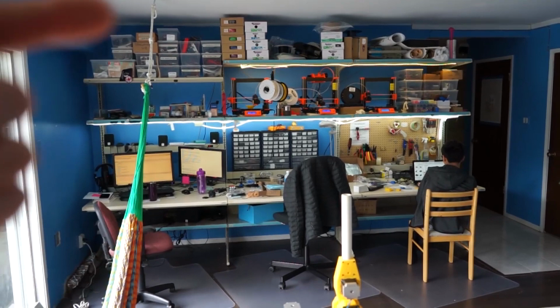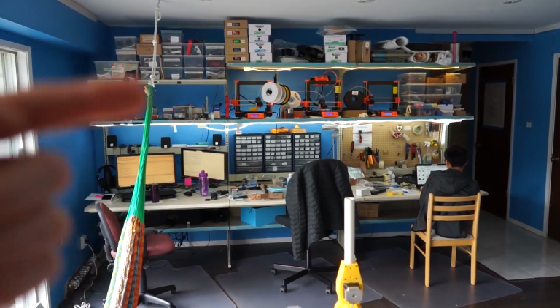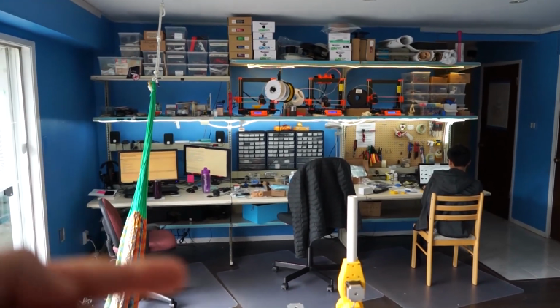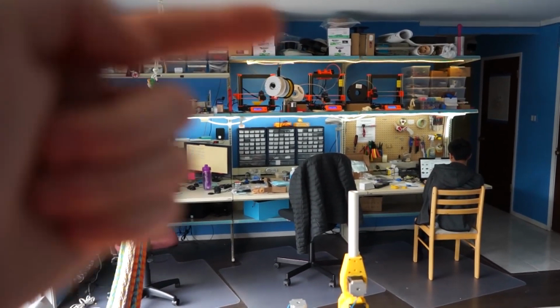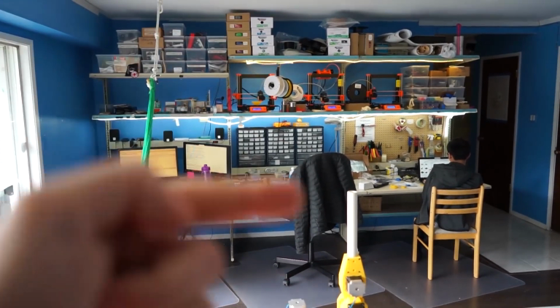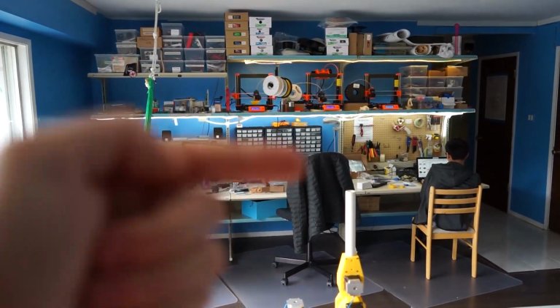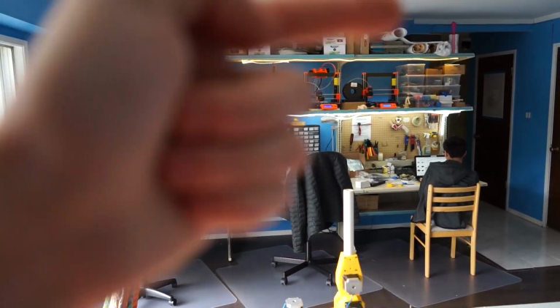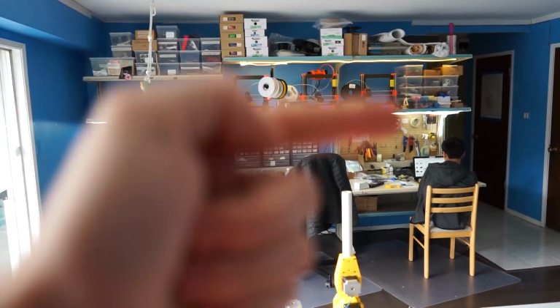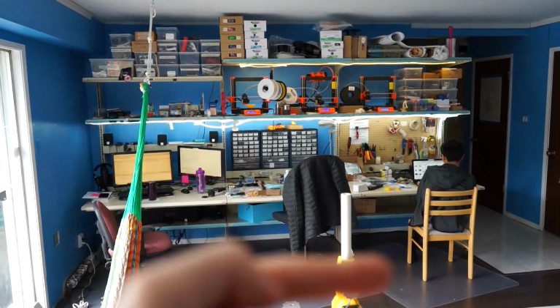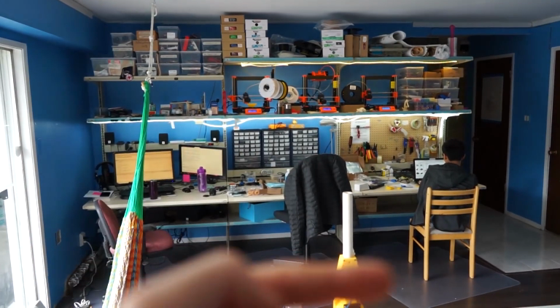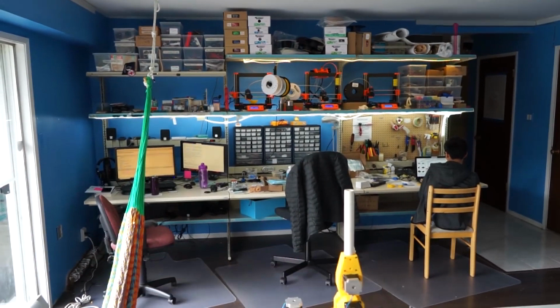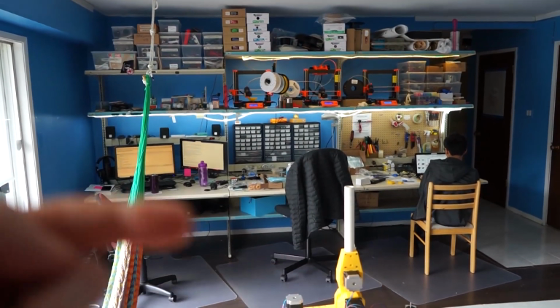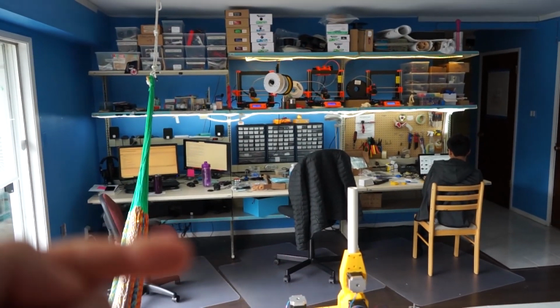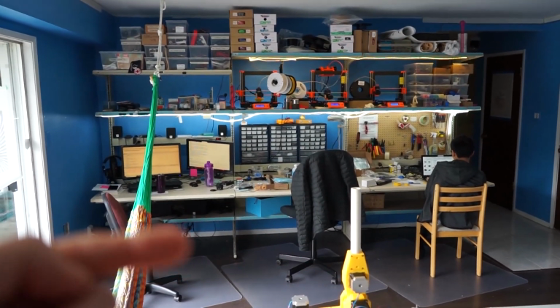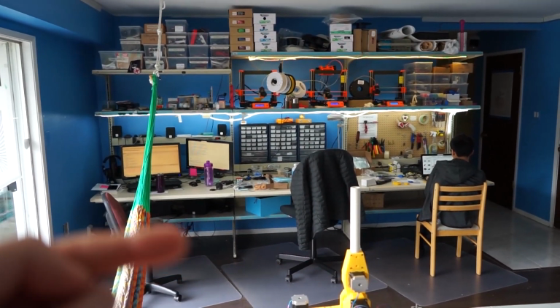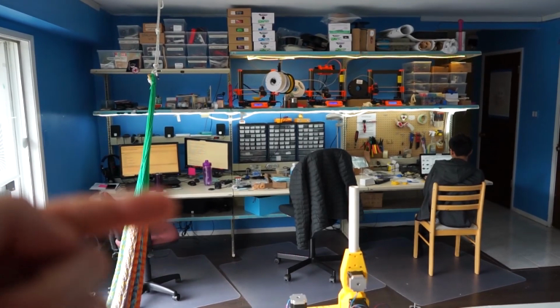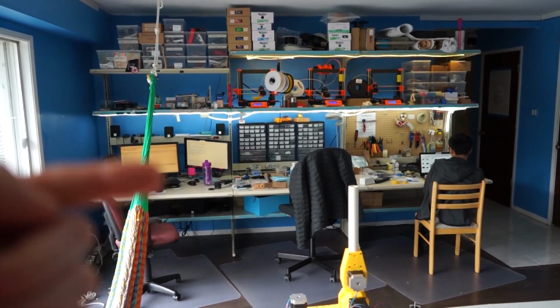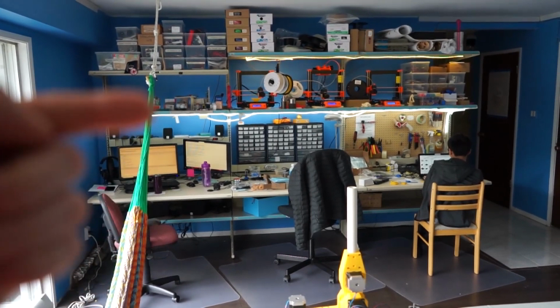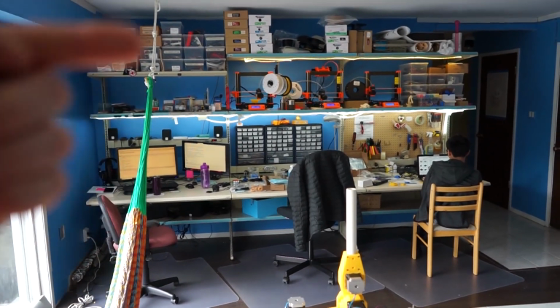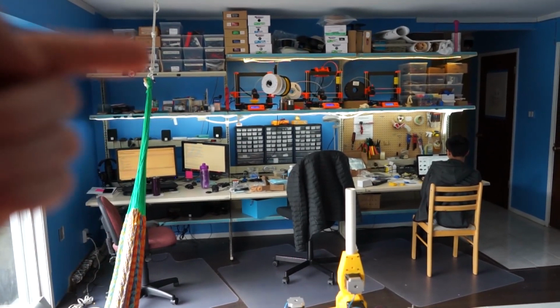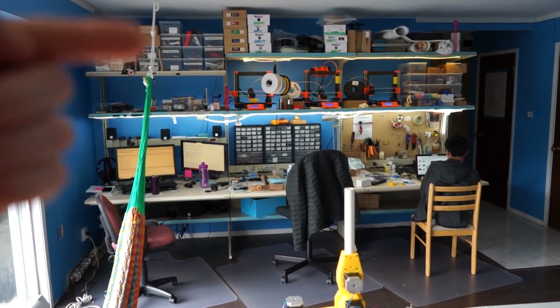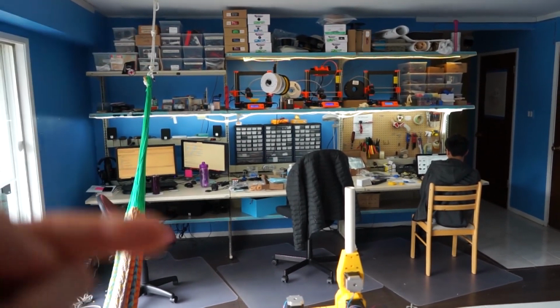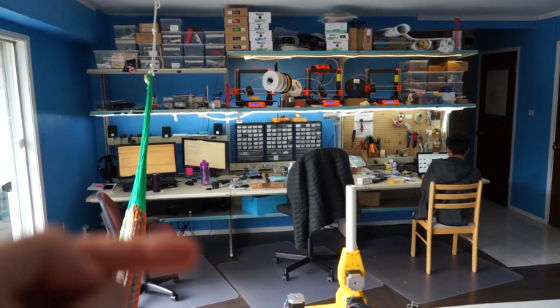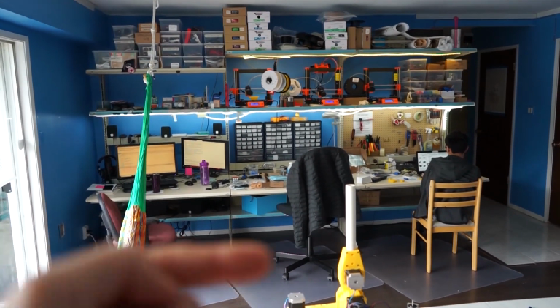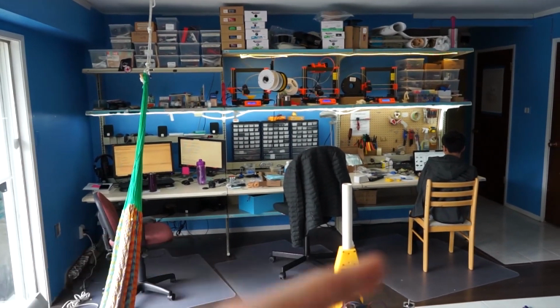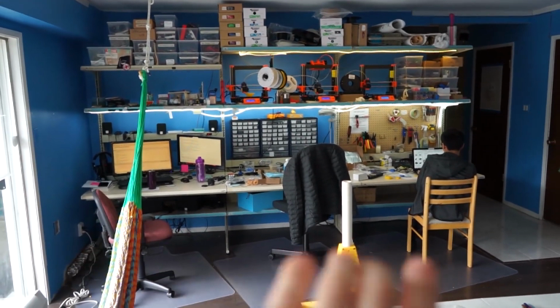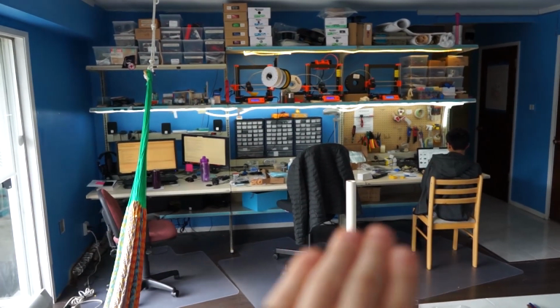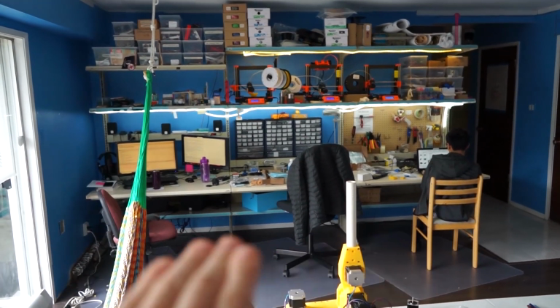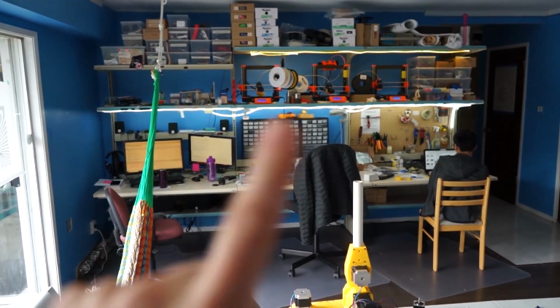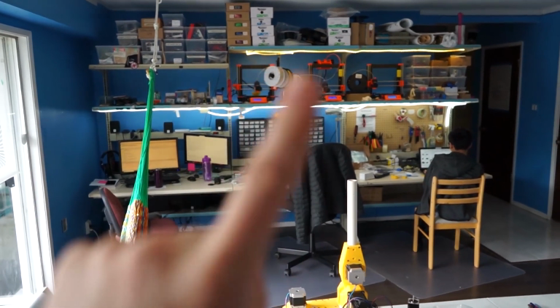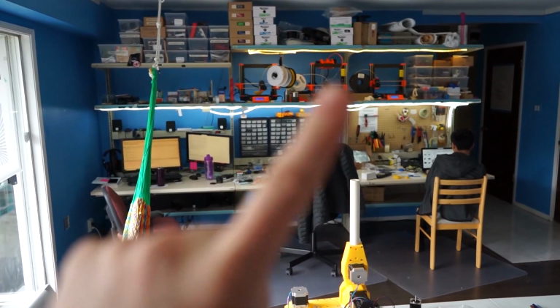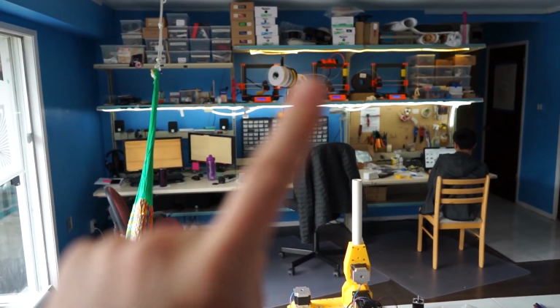This is bench A, bench B, and bench C. And then this is shelf one, shelf two, shelf three, shelf four. Zero would be on the ground and as you can see we don't store anything down there.